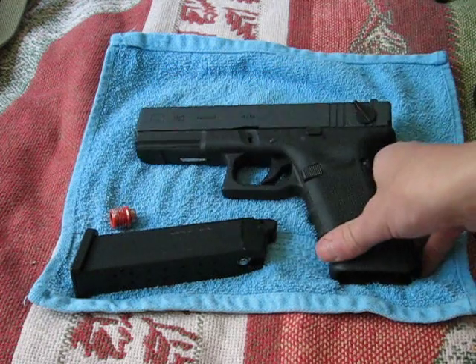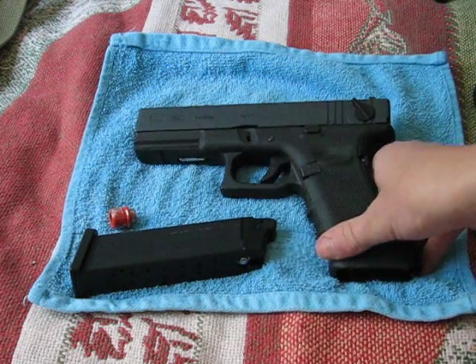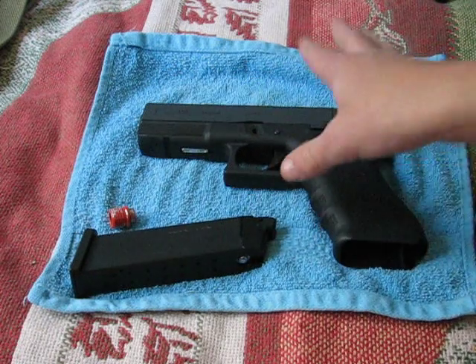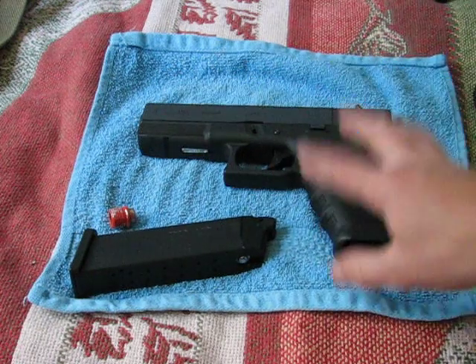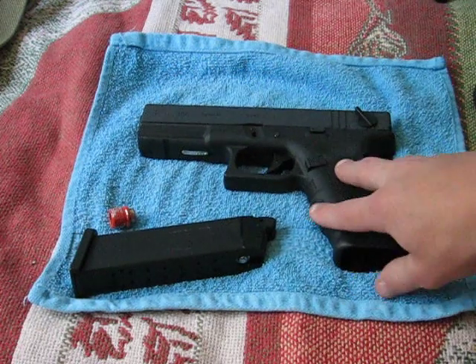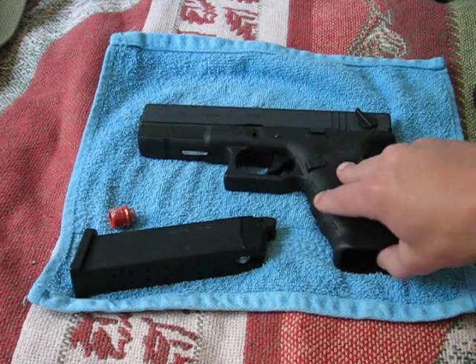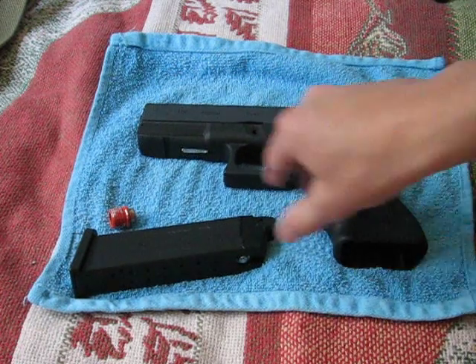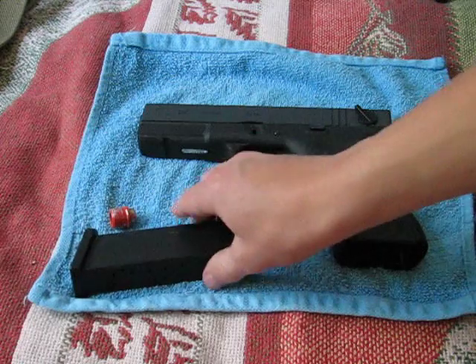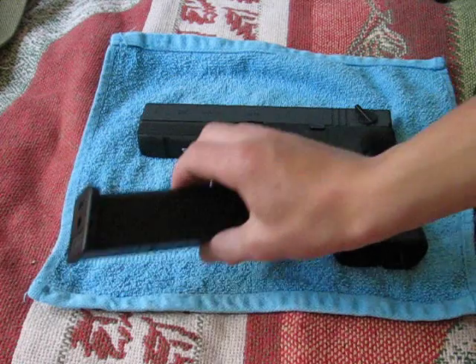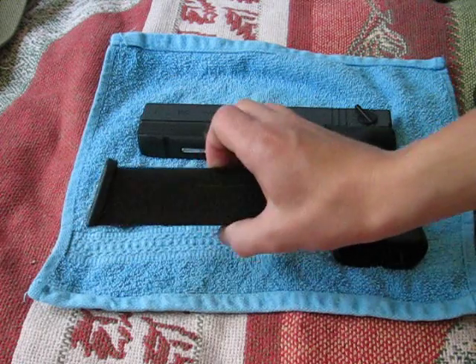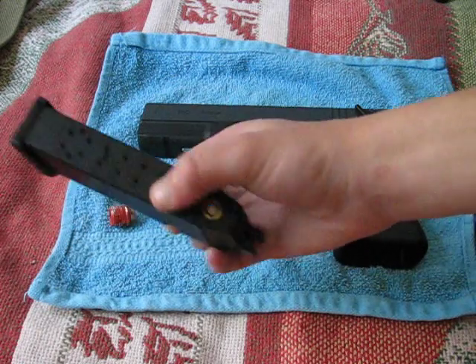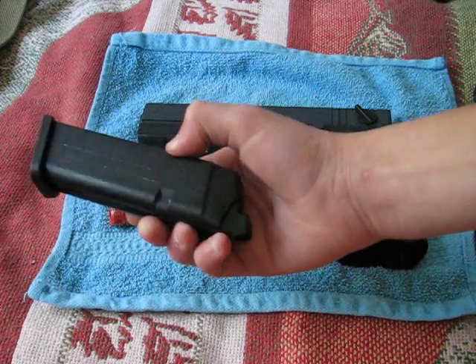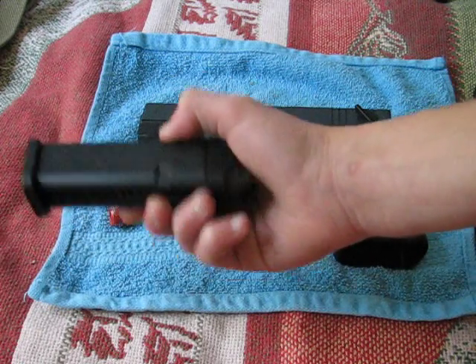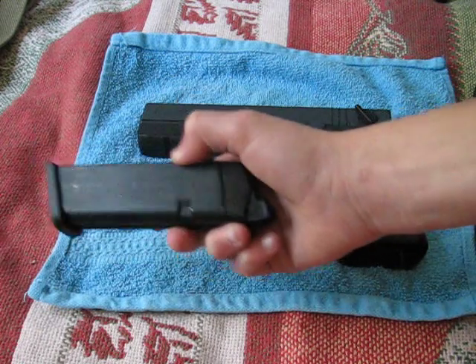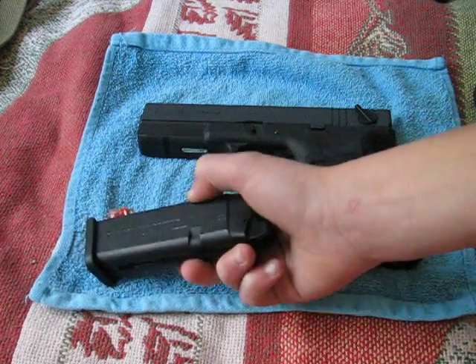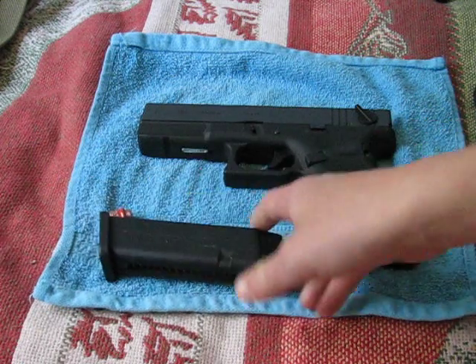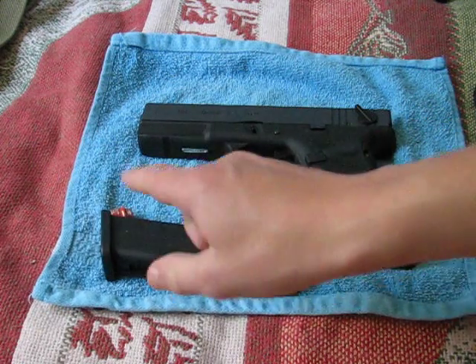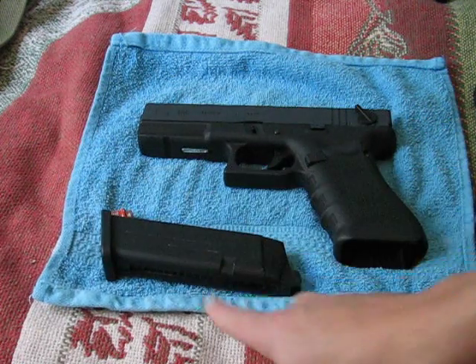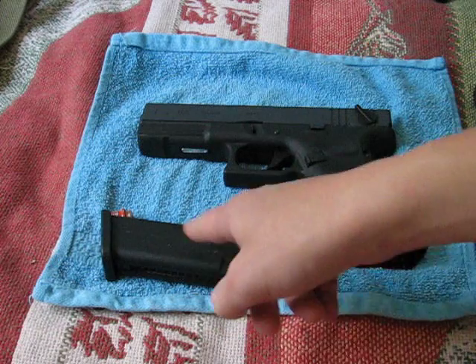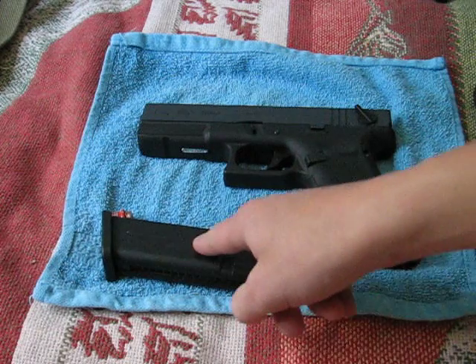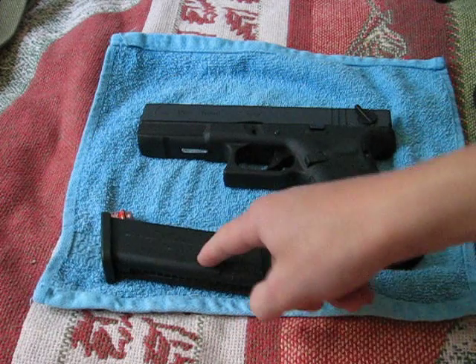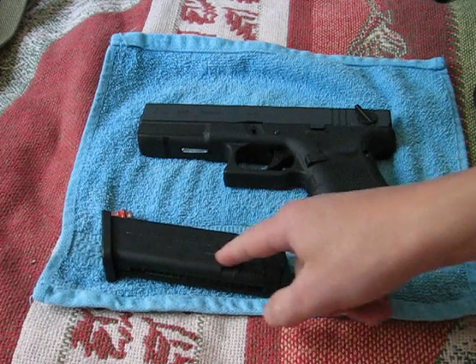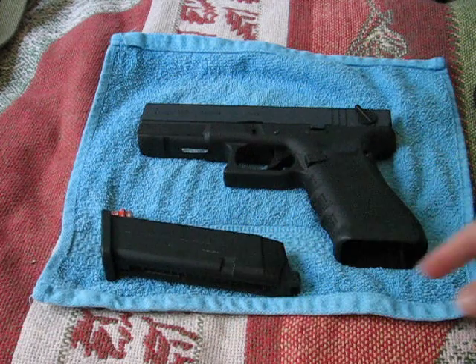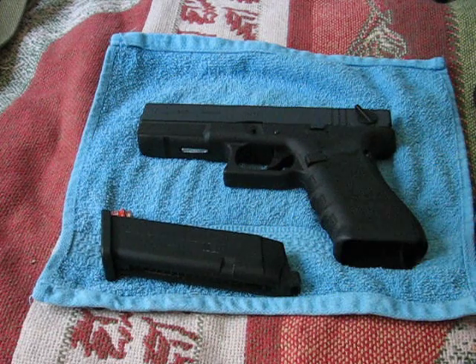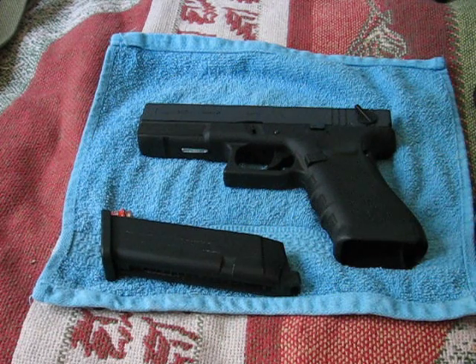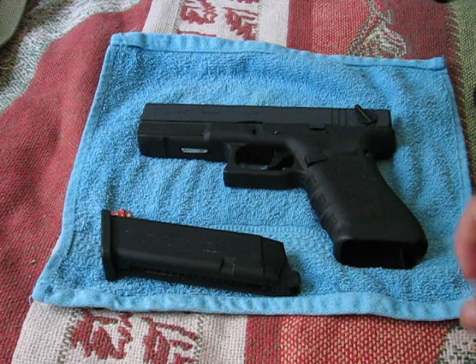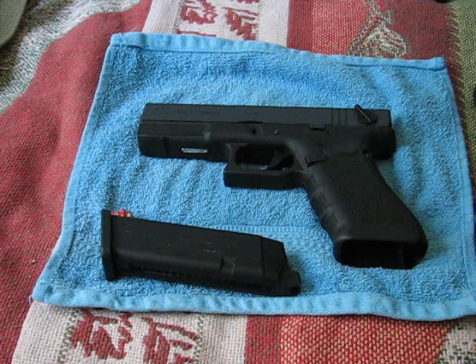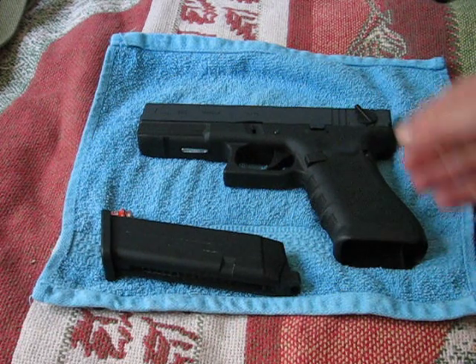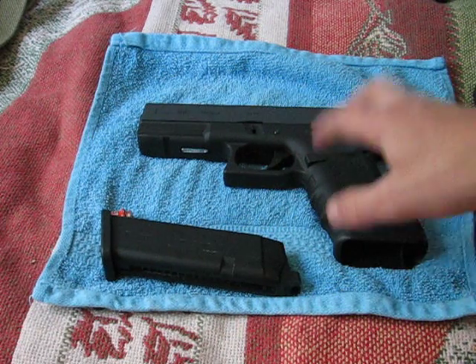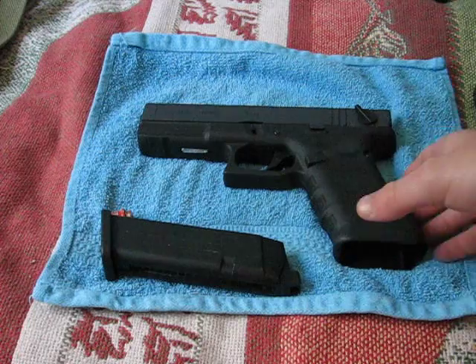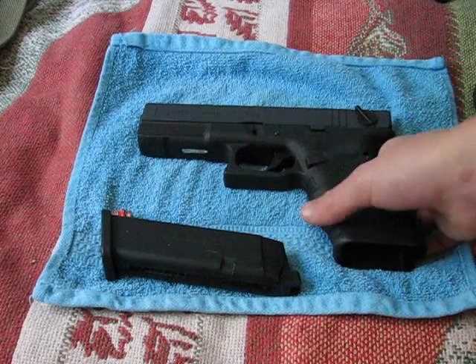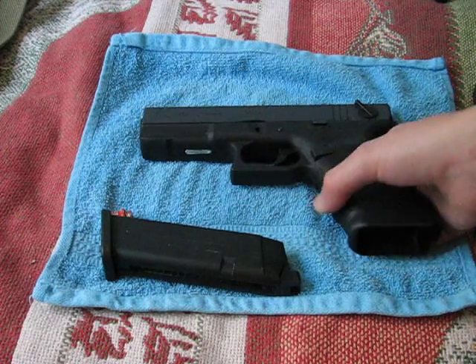So basically we're going to talk about the gun today. It does include the 25-round magazine. Extended mags are available from many places, but we're going to talk about mainly the gun.